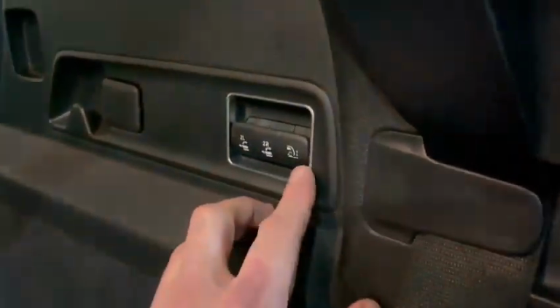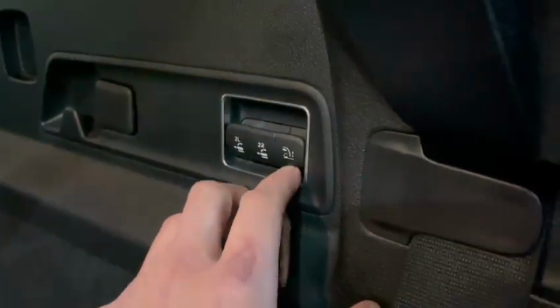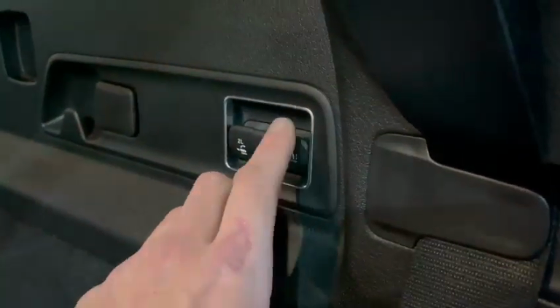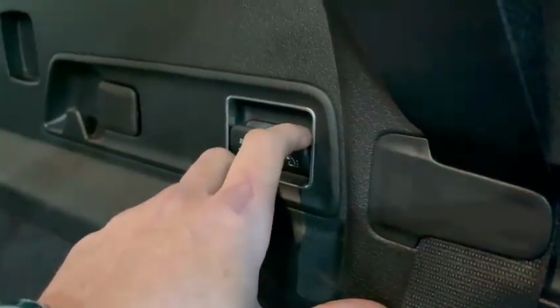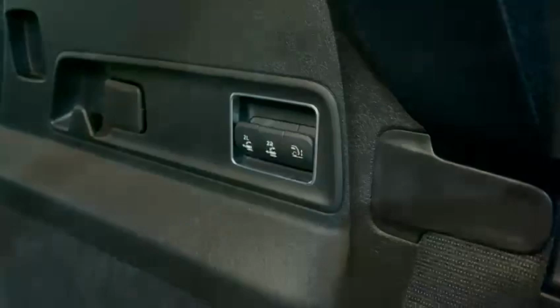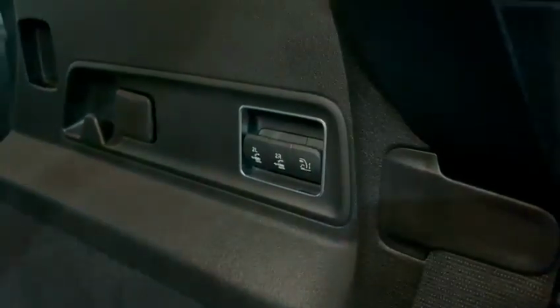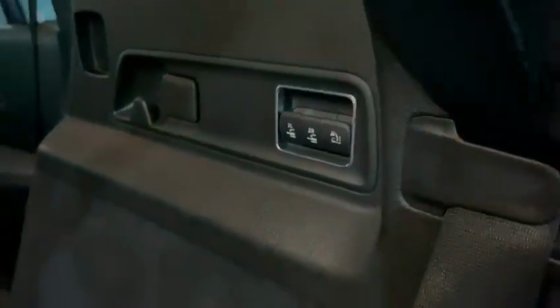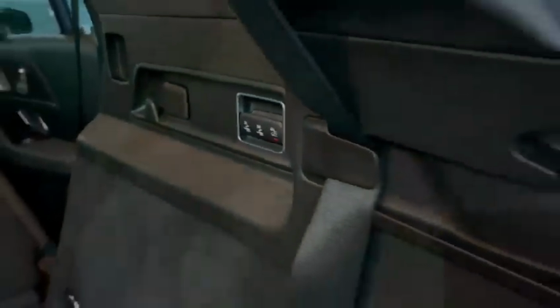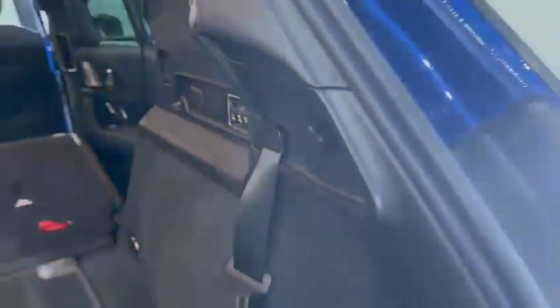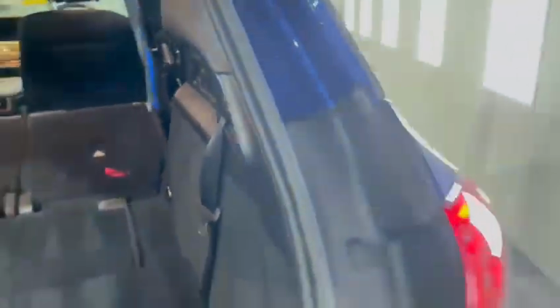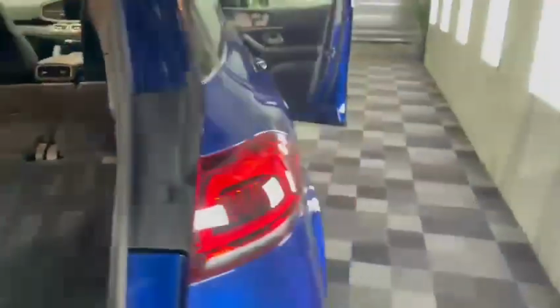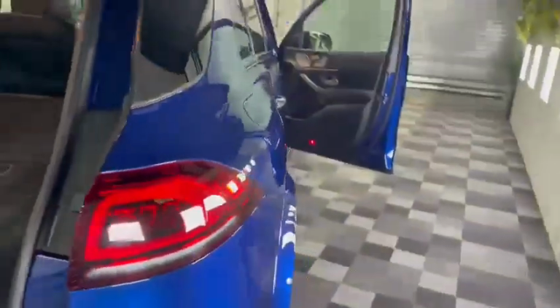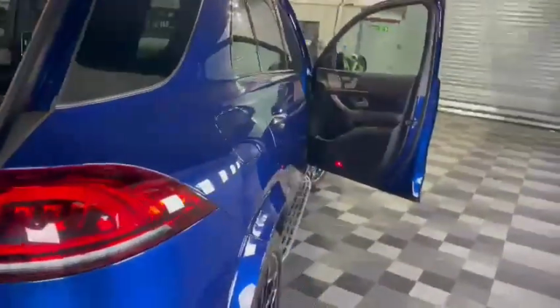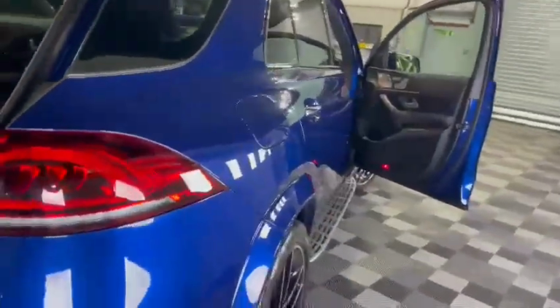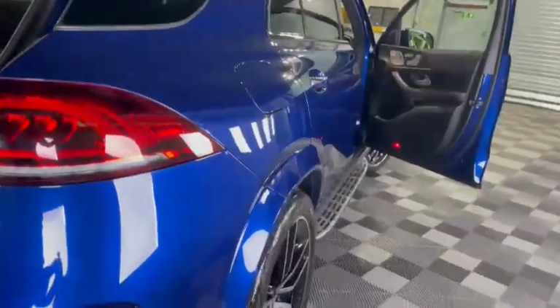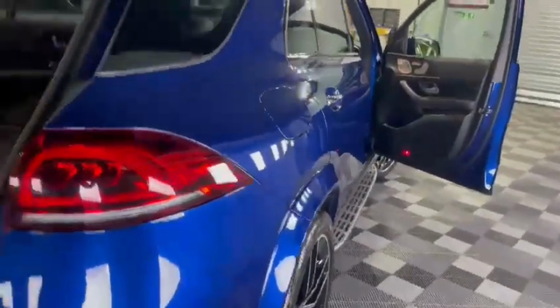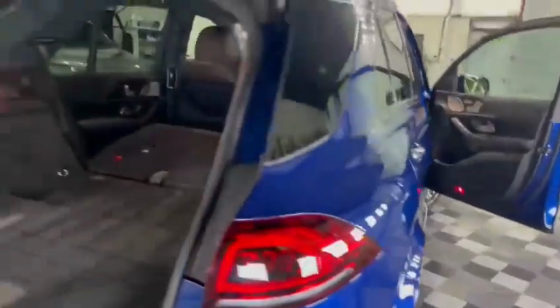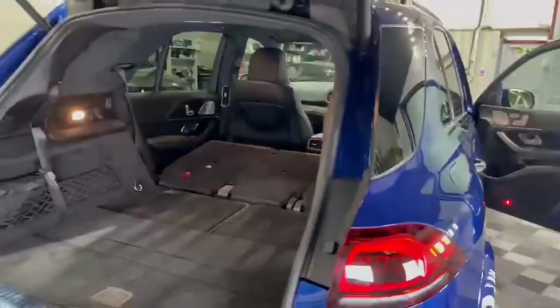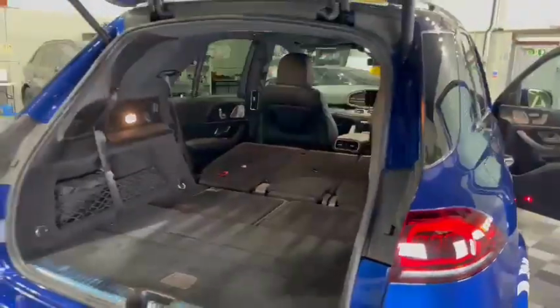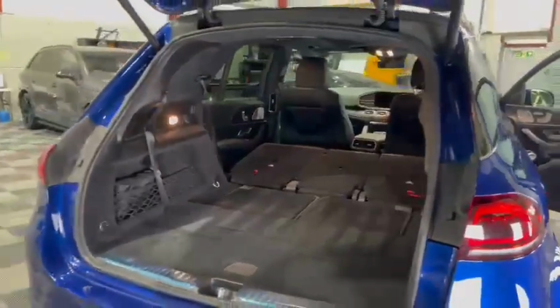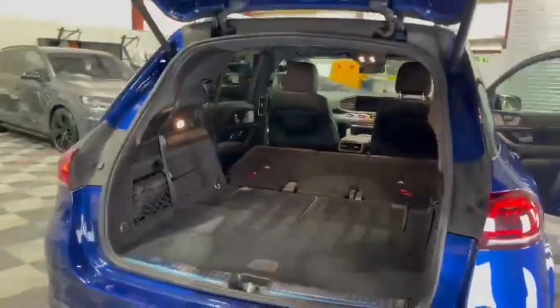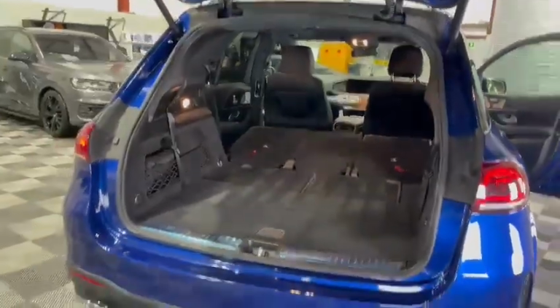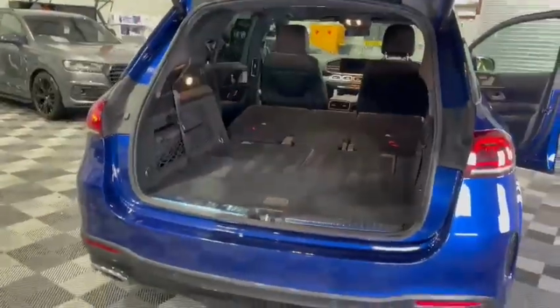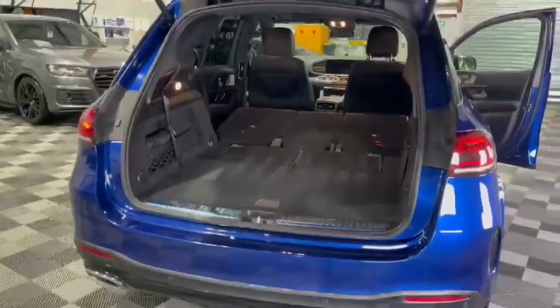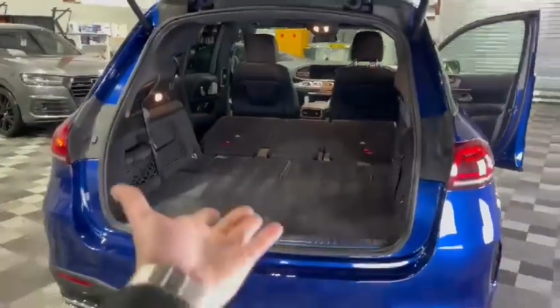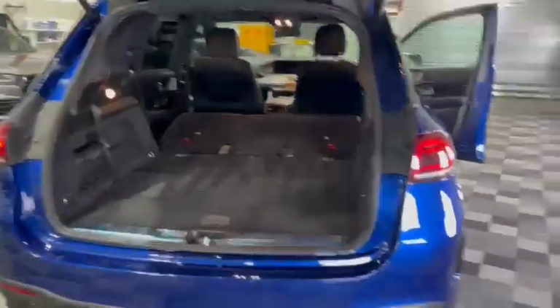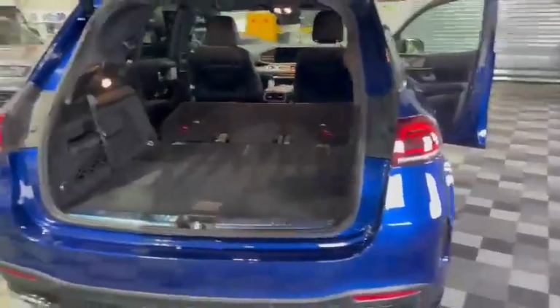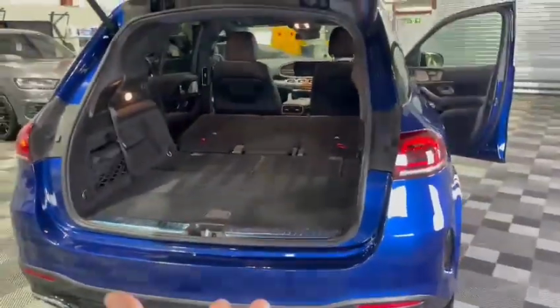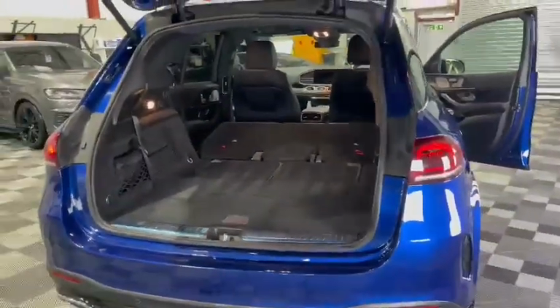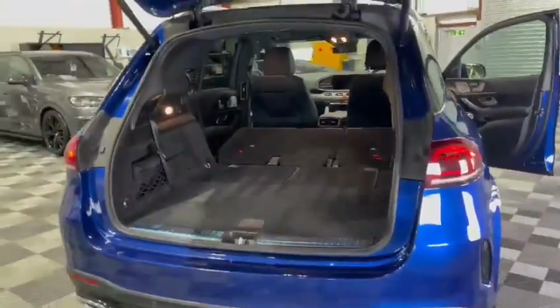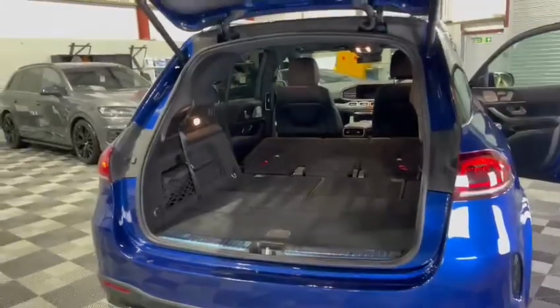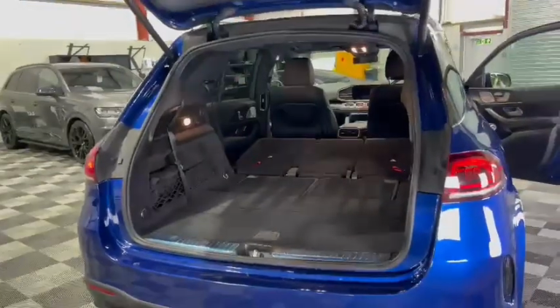Now, that's another little thing I like about the Mercedes GLE. This button here — if I click that down, it actually lowers the rear suspension. I think that's fantastic, because if you've got heavy bags or suitcases and you don't have the strength to lift them into the boot, you can lower the suspension down to make it a lot more accessible.